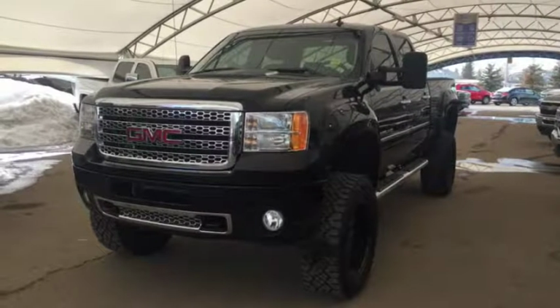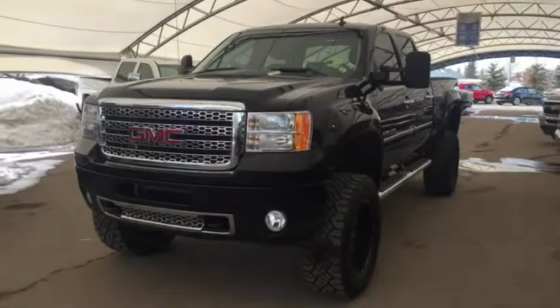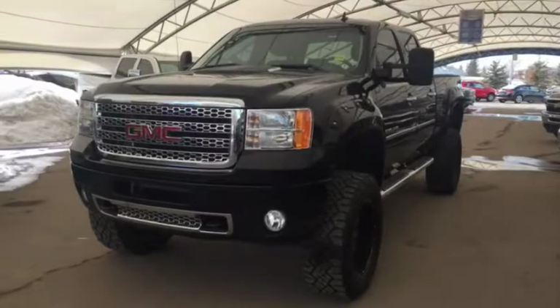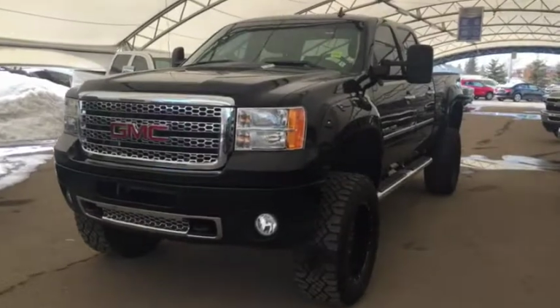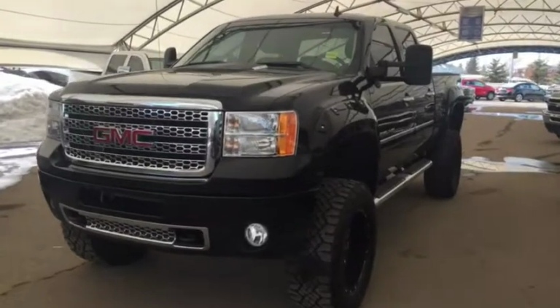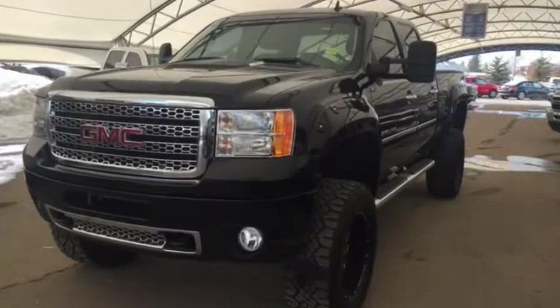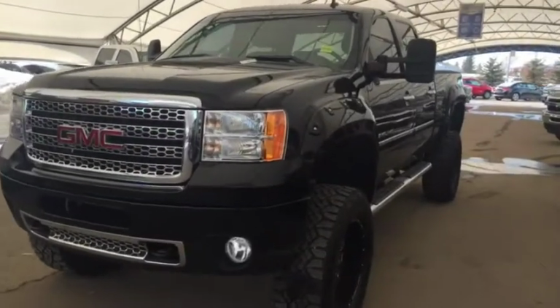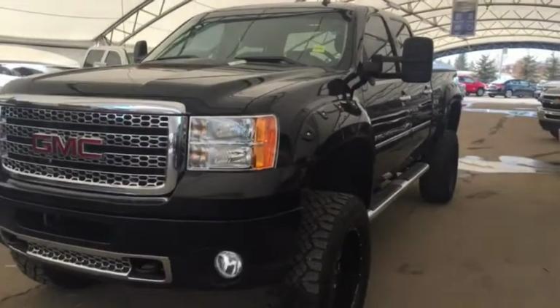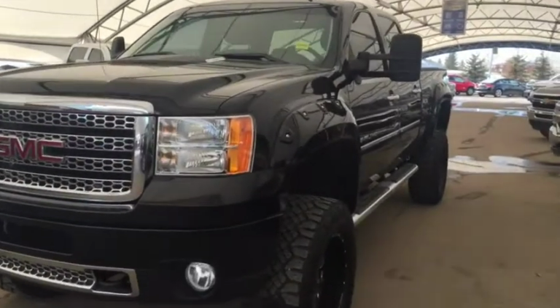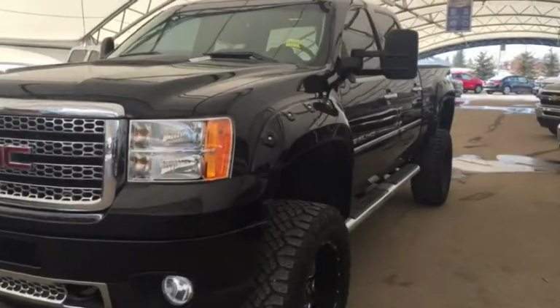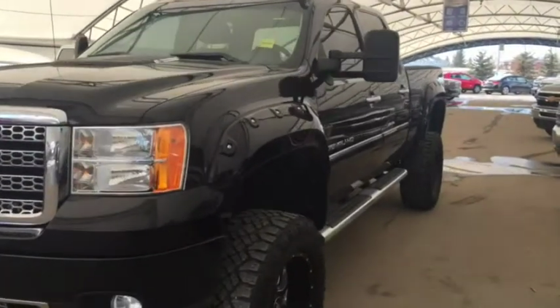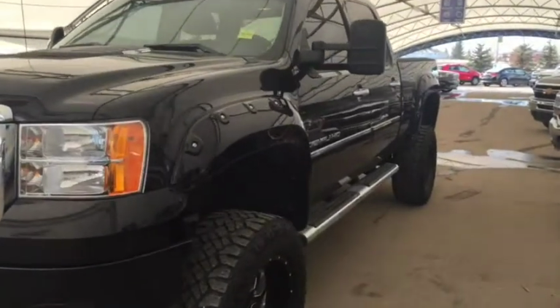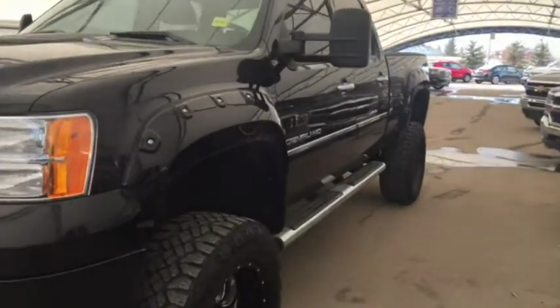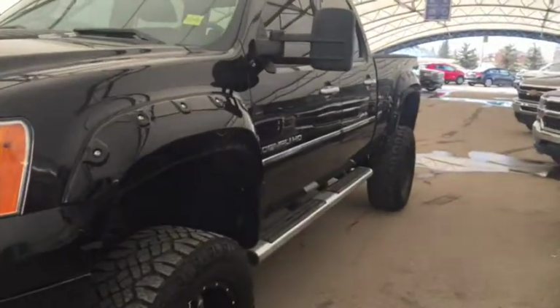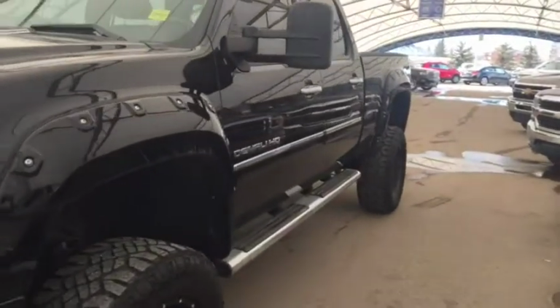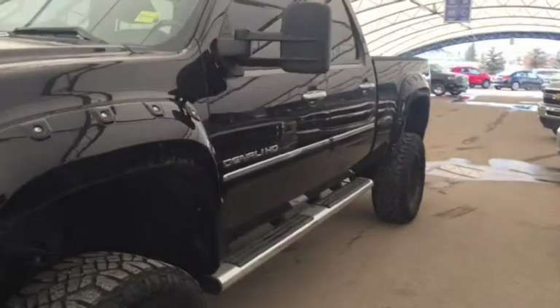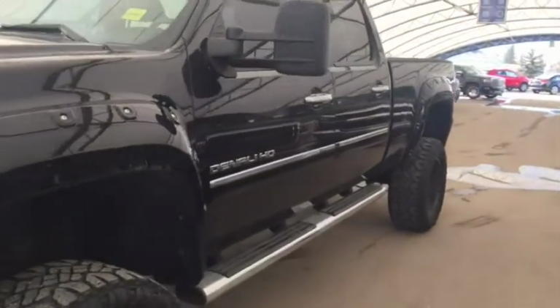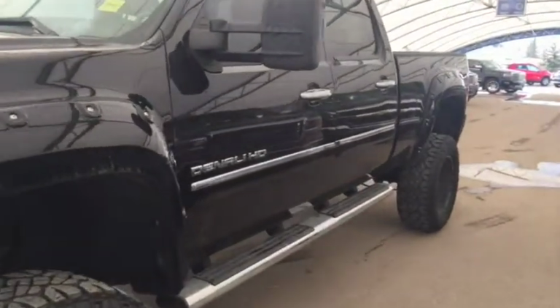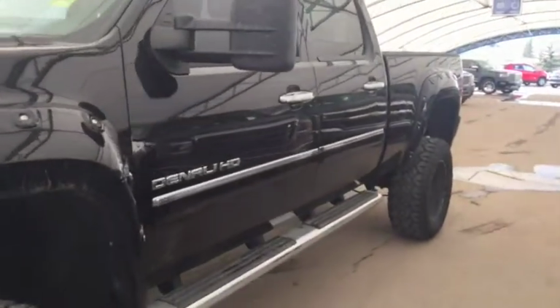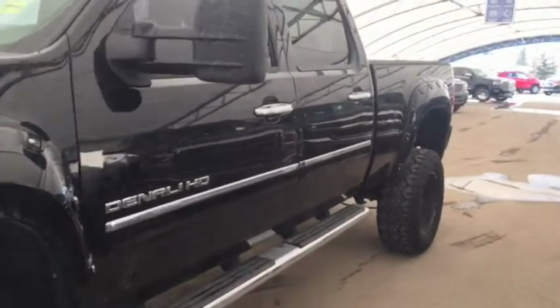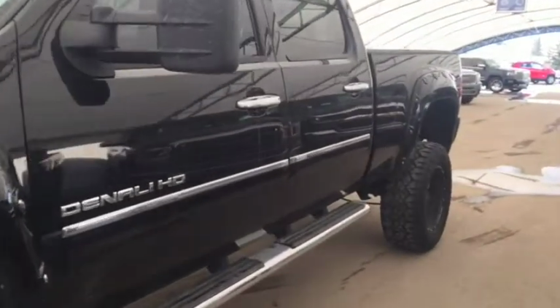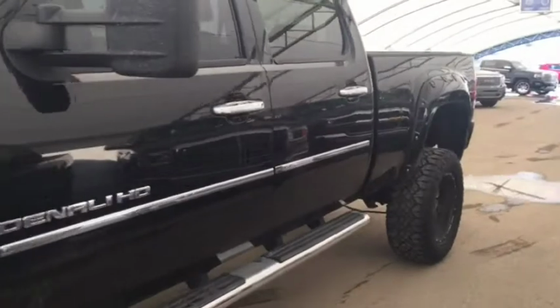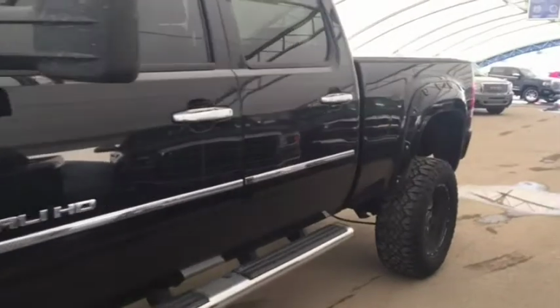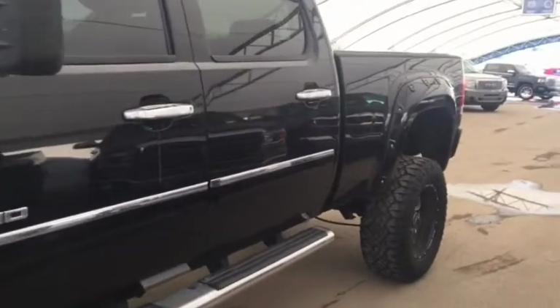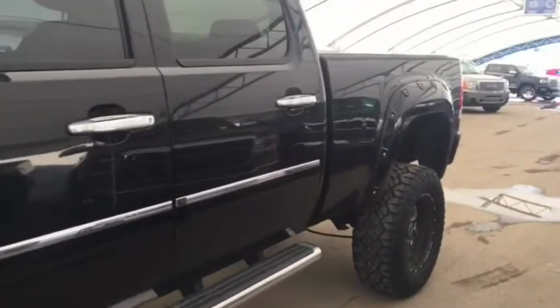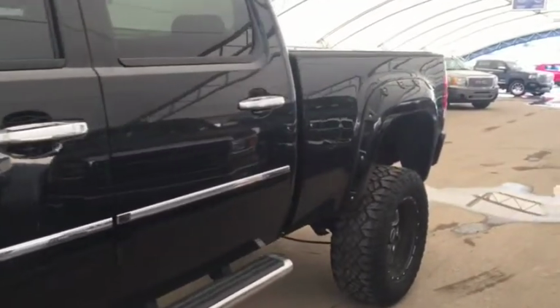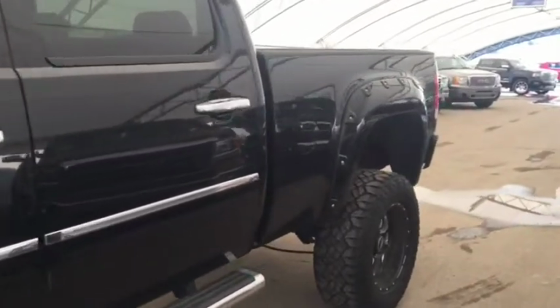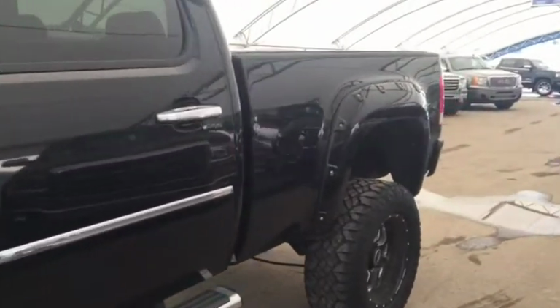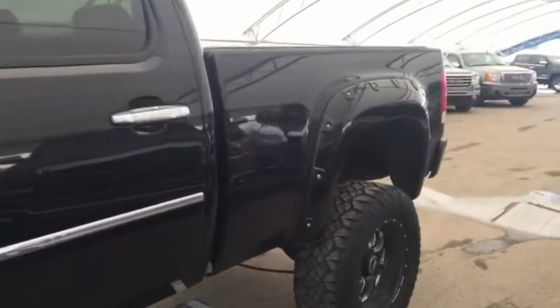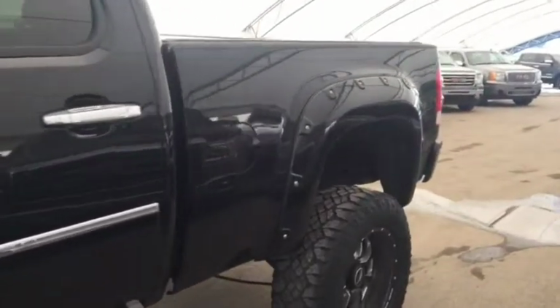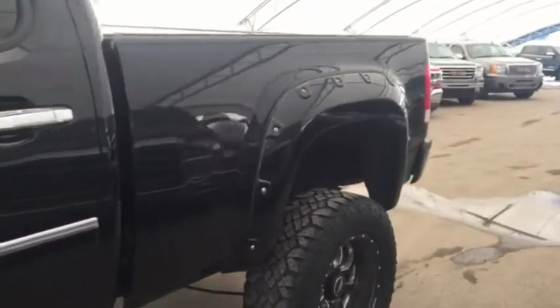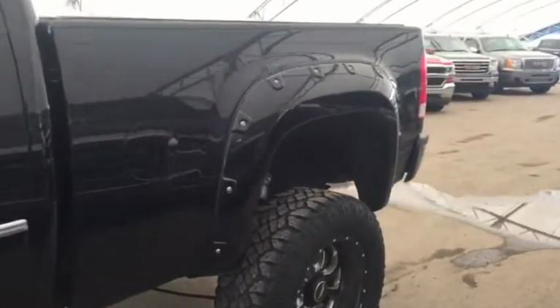Welcome to Davis Chevrolet. This is a pre-owned 2012 GMC Sierra 2500 heavy-duty diesel in the color black.